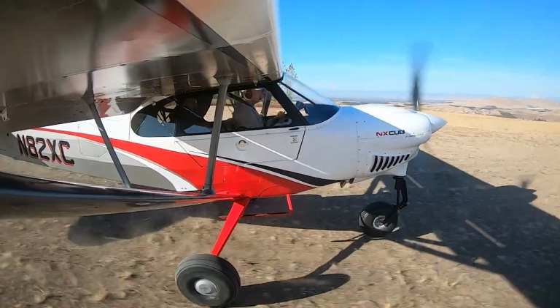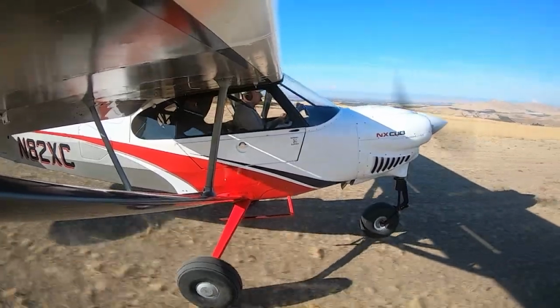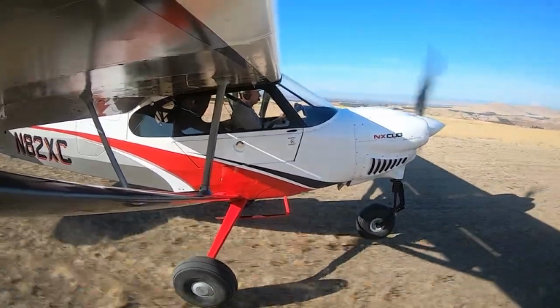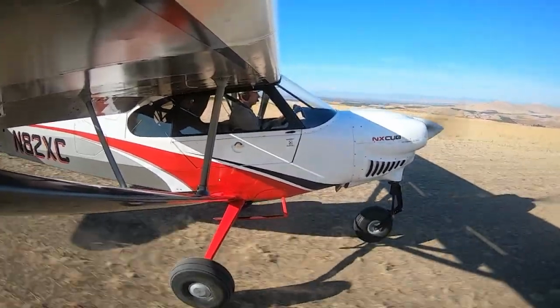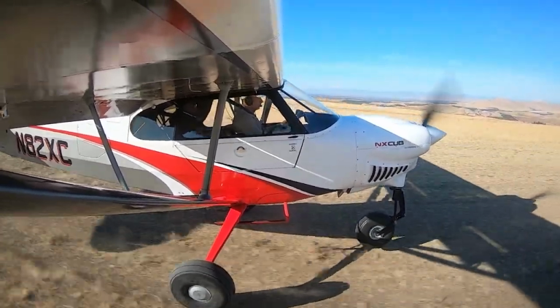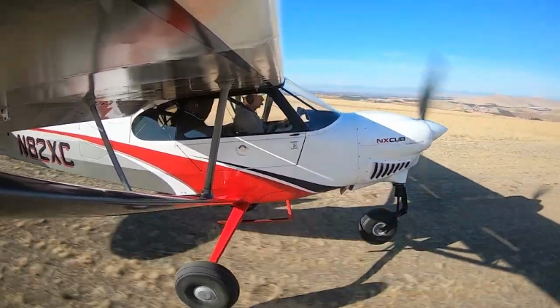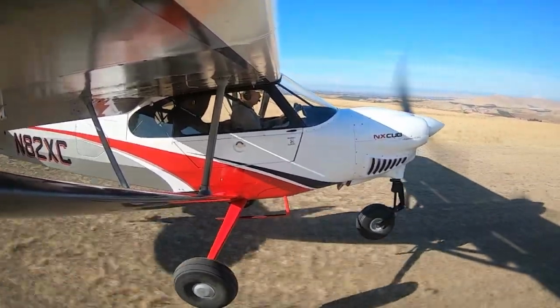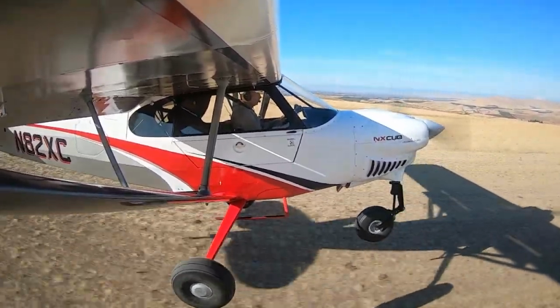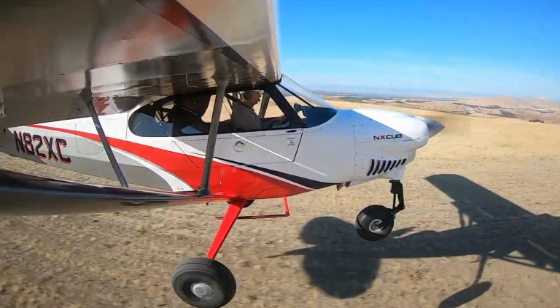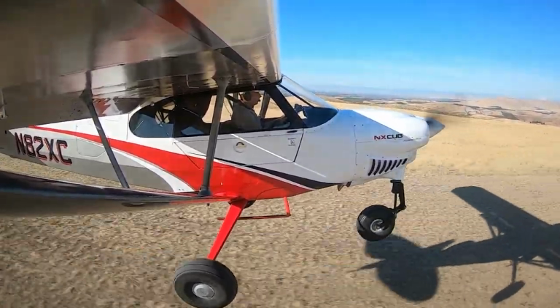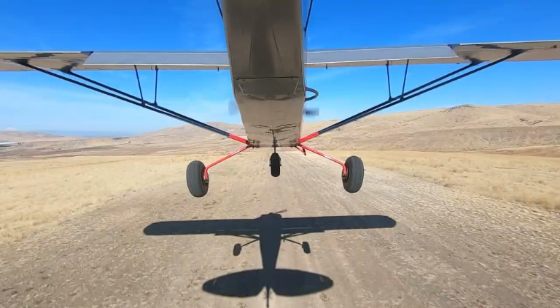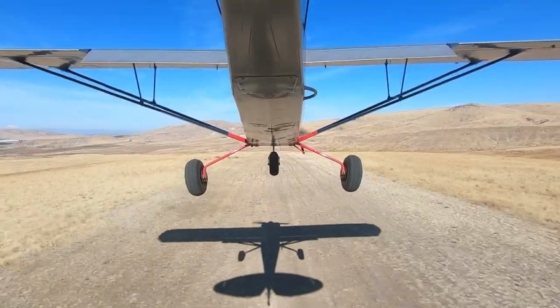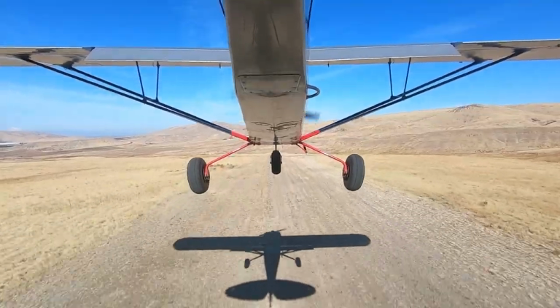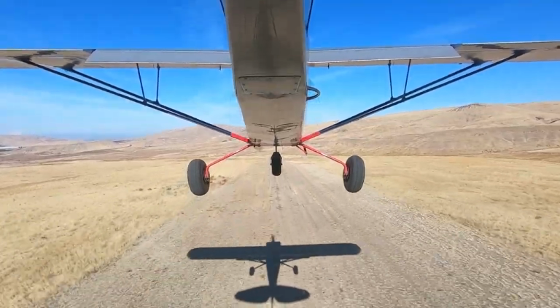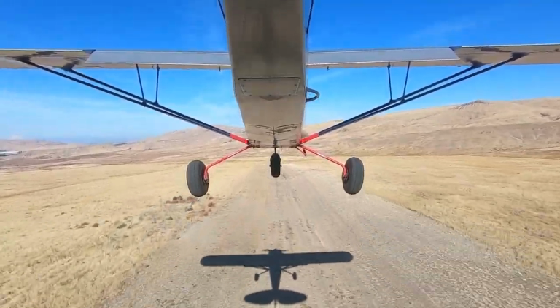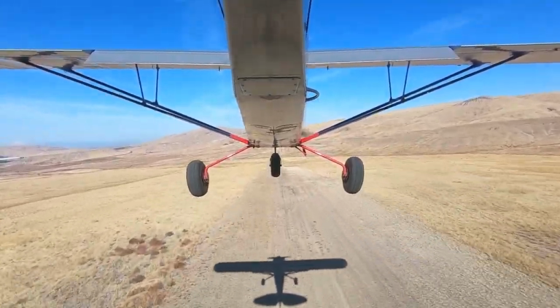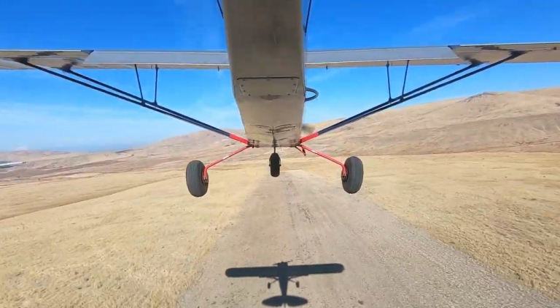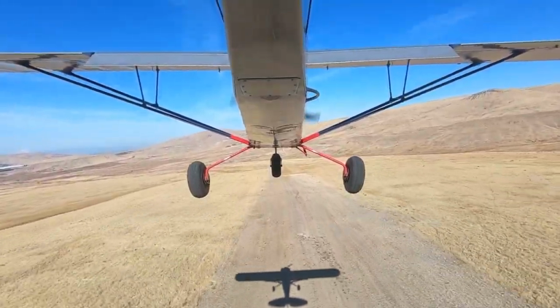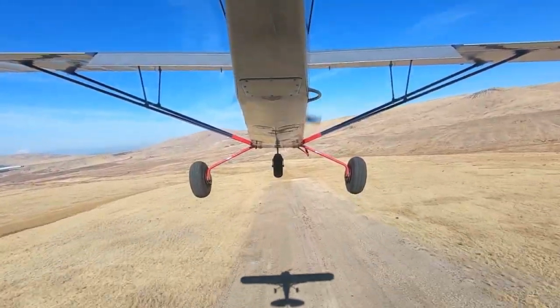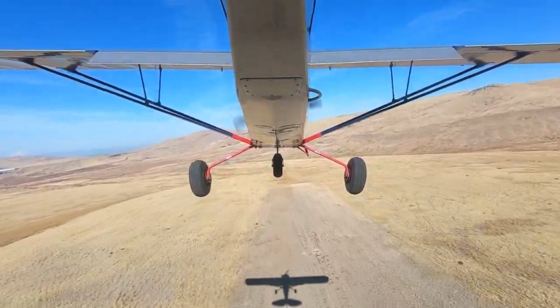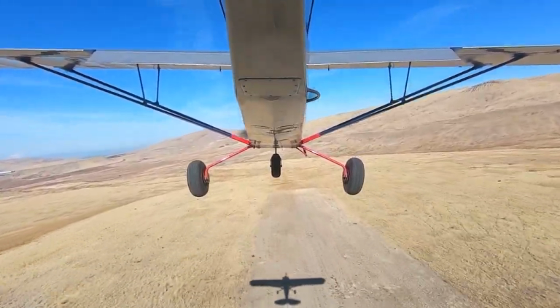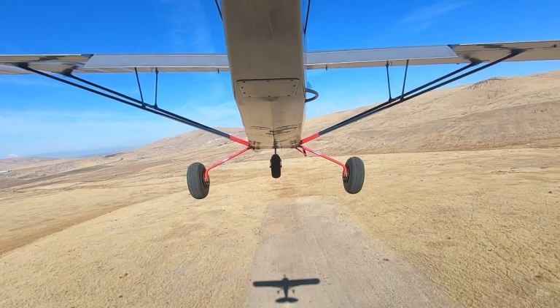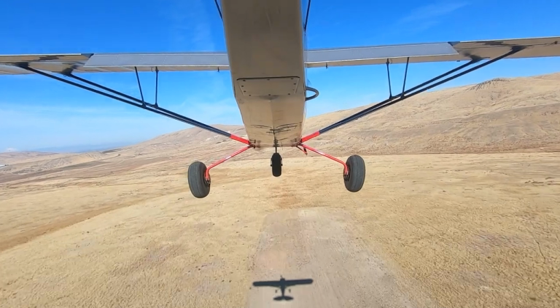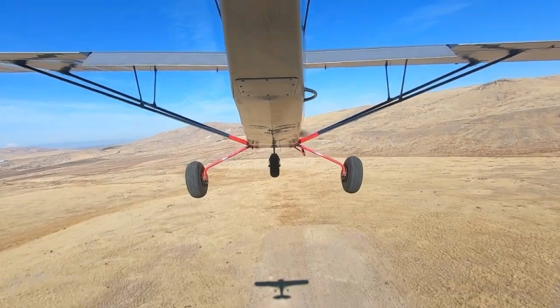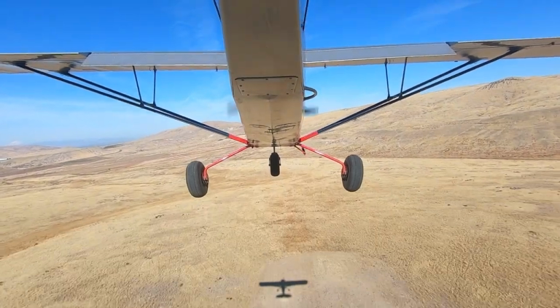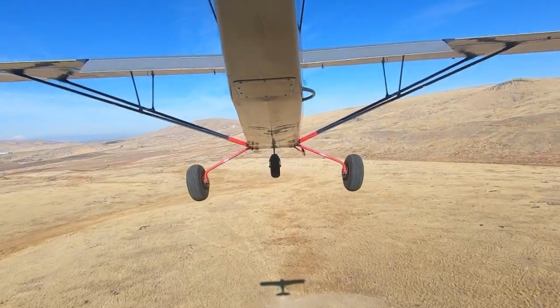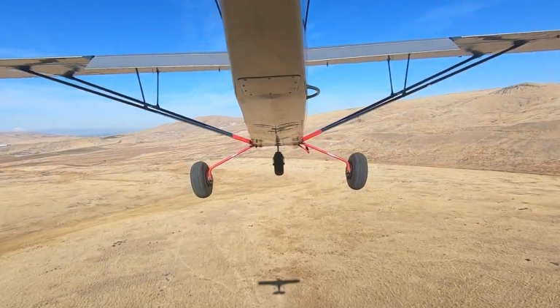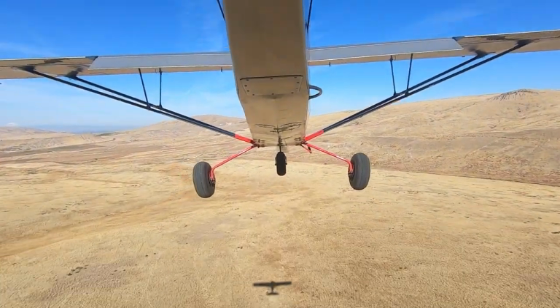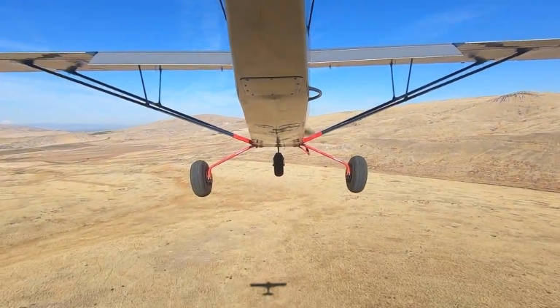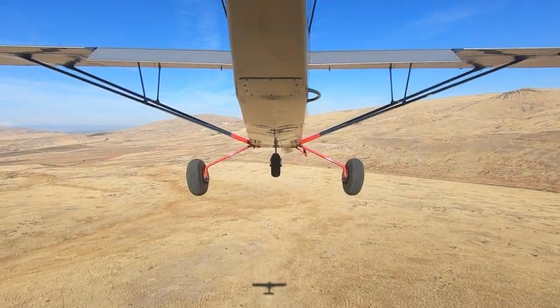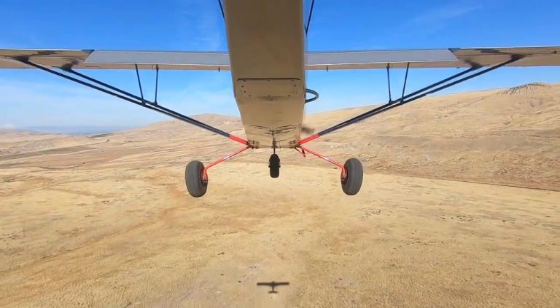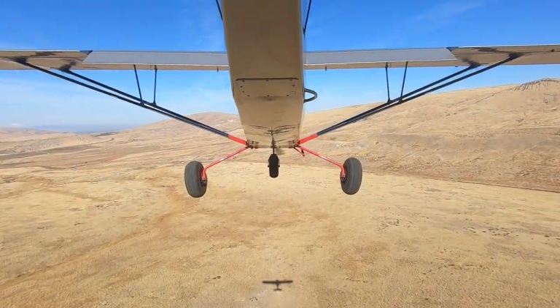Cub Crafters is comprised of hardcore tailwheel pilots, so it's the last company in the world I would have expected to design a nosewheel airplane. But now that the NX Cub has made nosewheel socially acceptable, others will certainly follow. Dave Hirschman, AOPA Live.